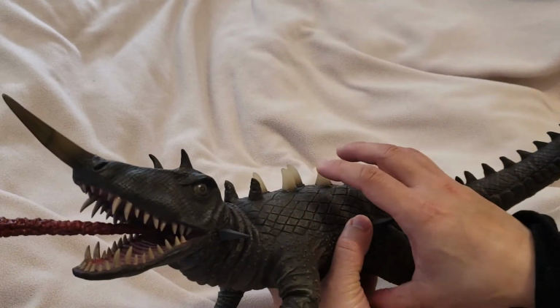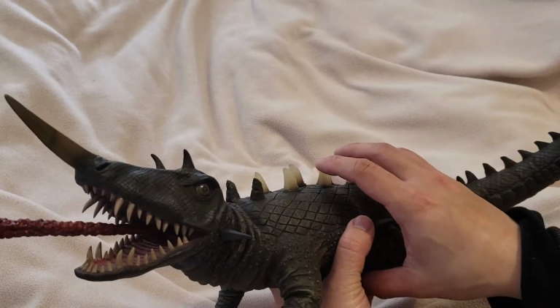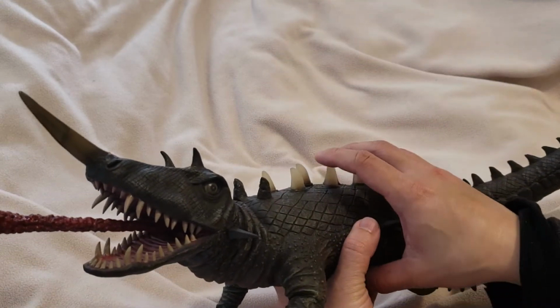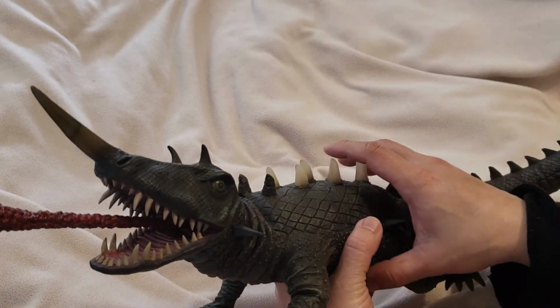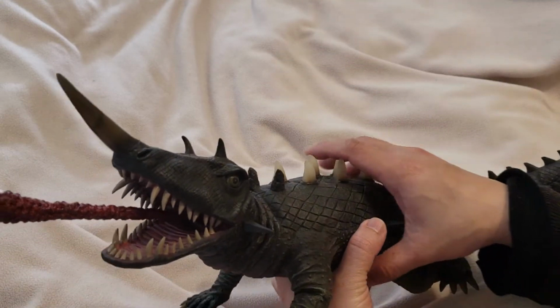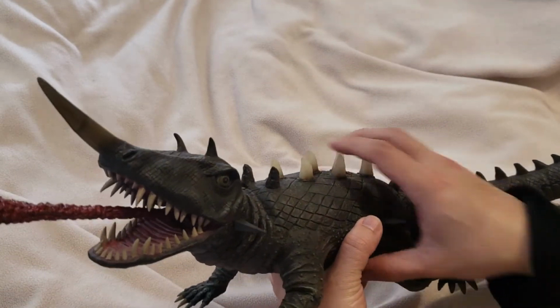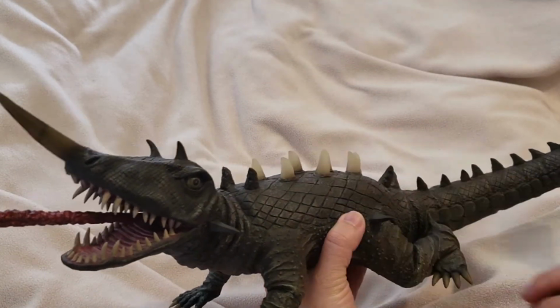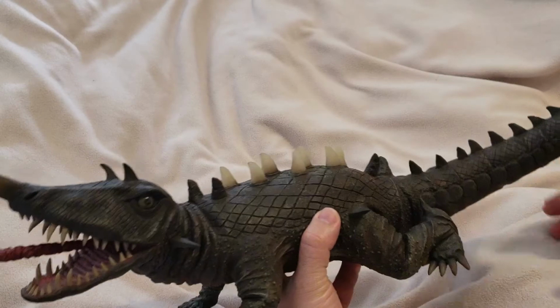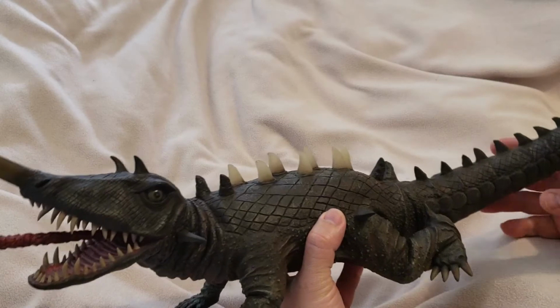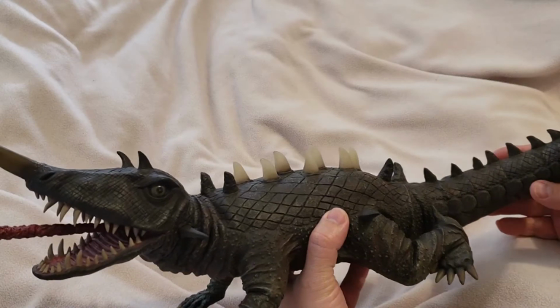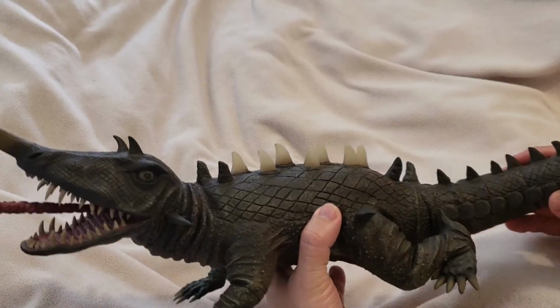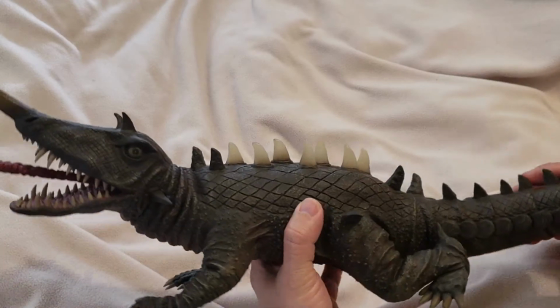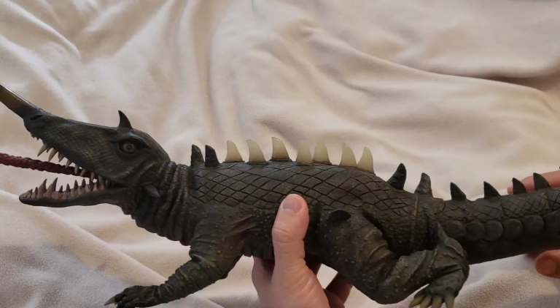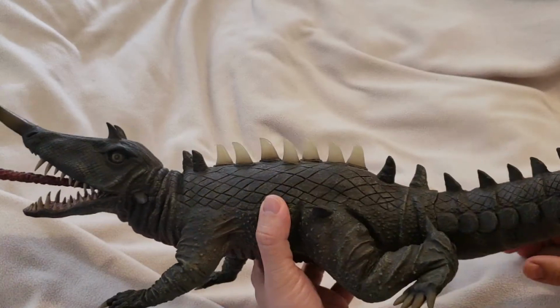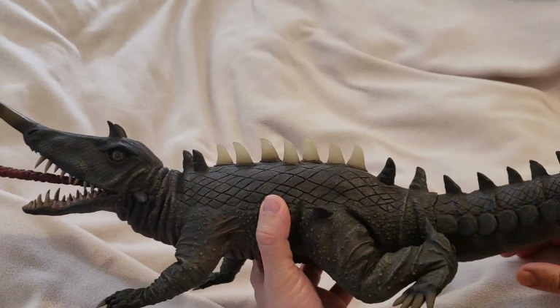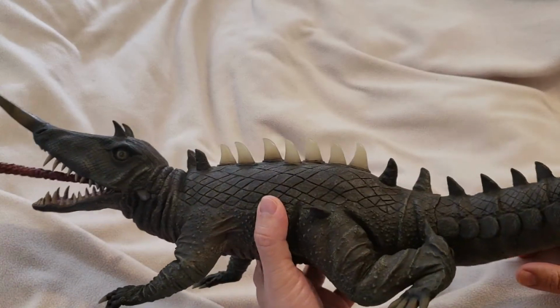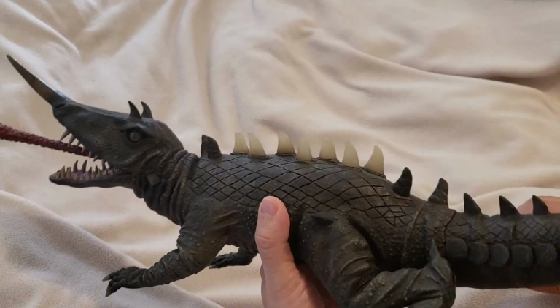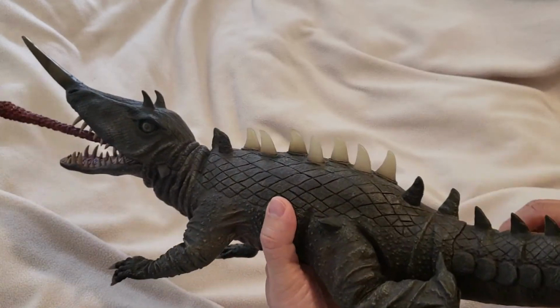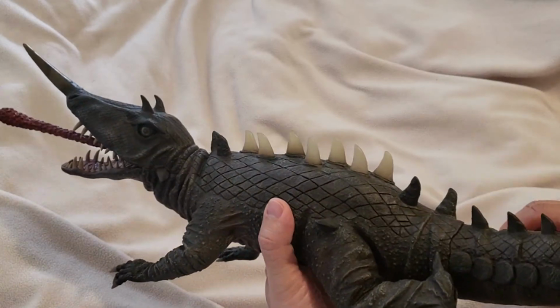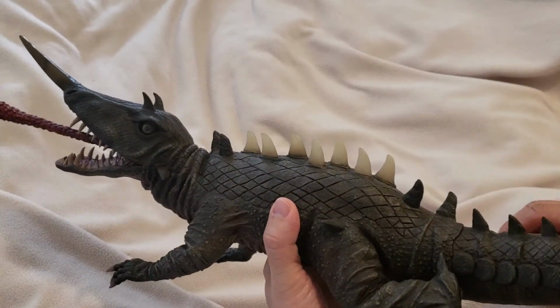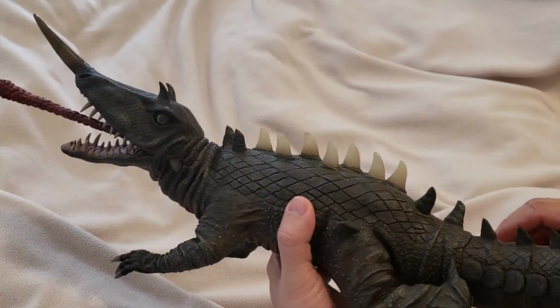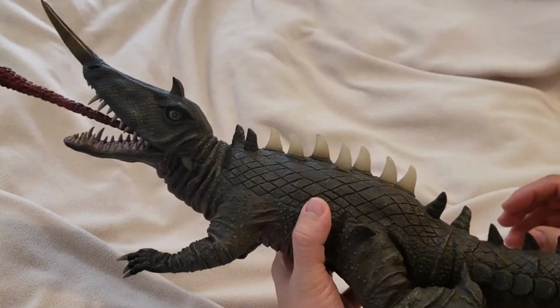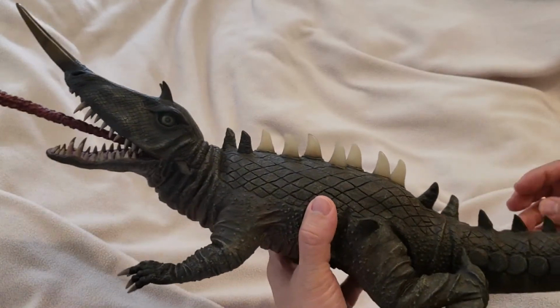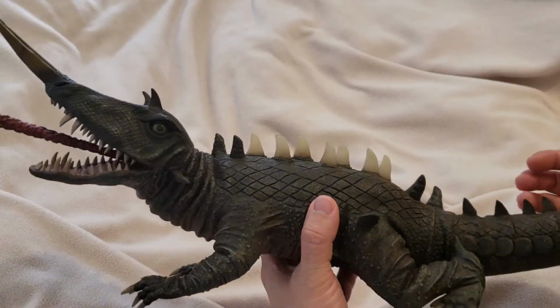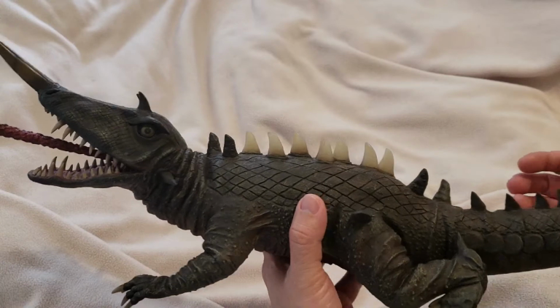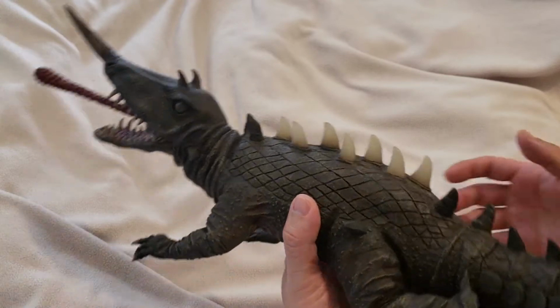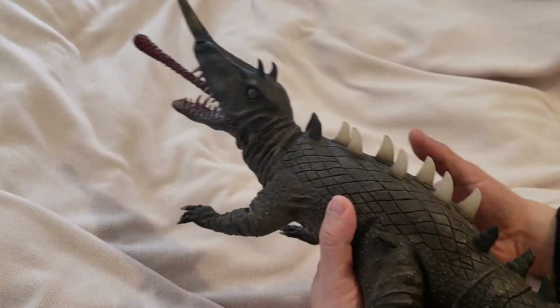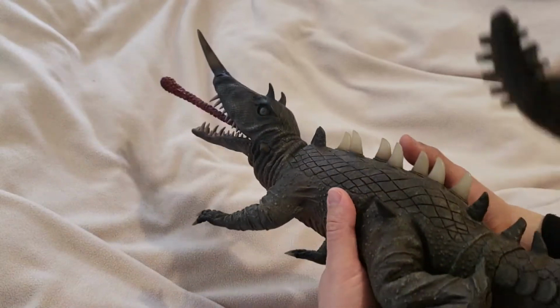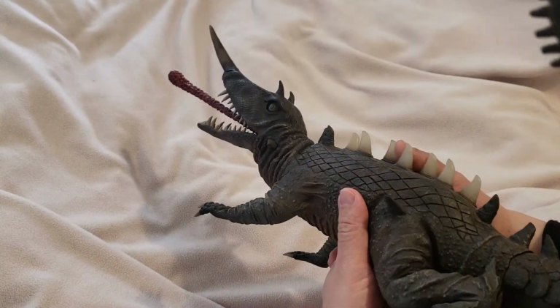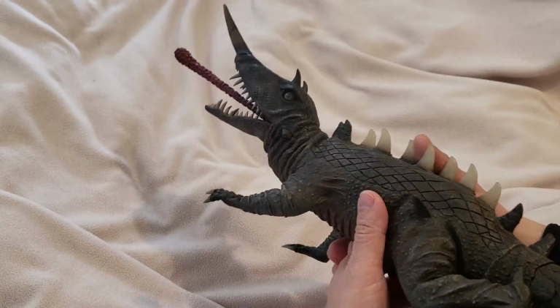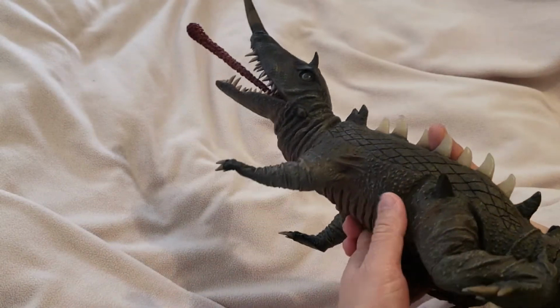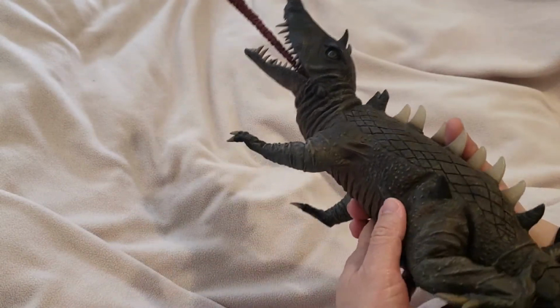Looking at that, the size of Barricon is really a big figure, which is really nice. And the second feature is the light-up feature, which is really good.